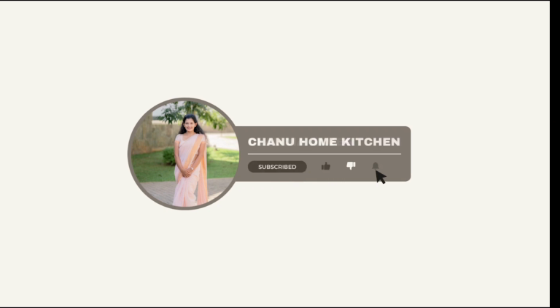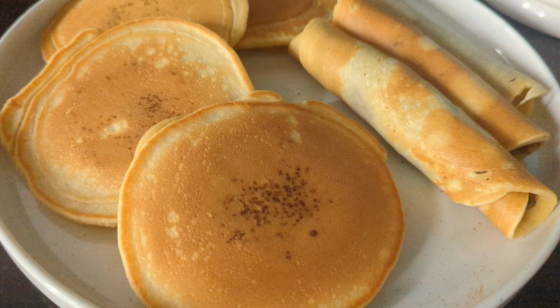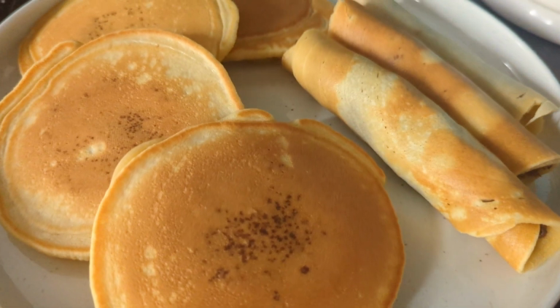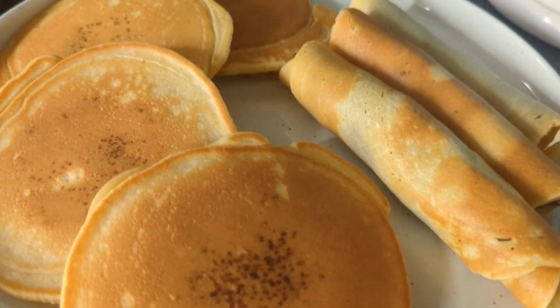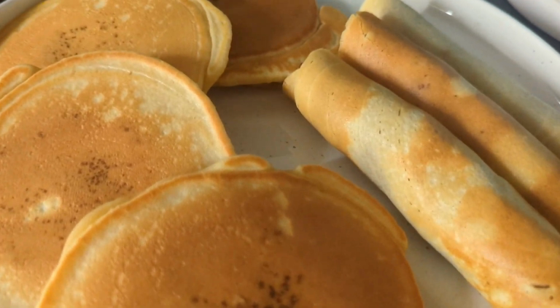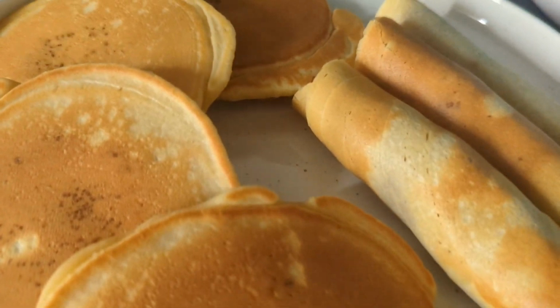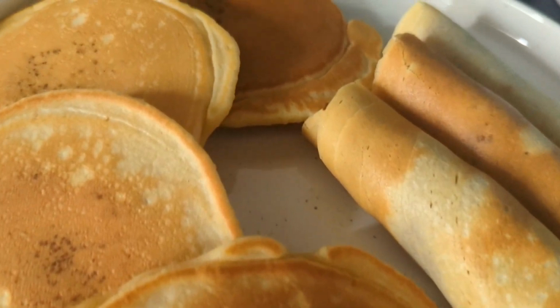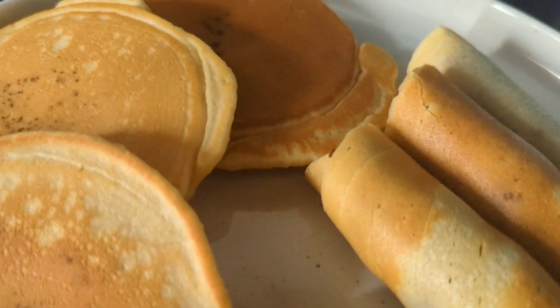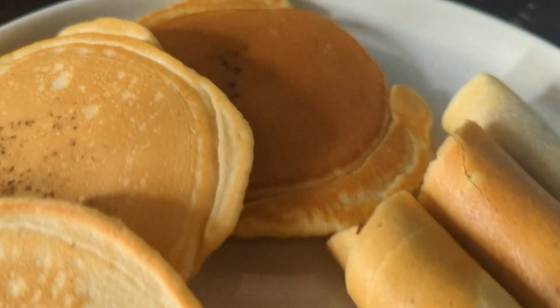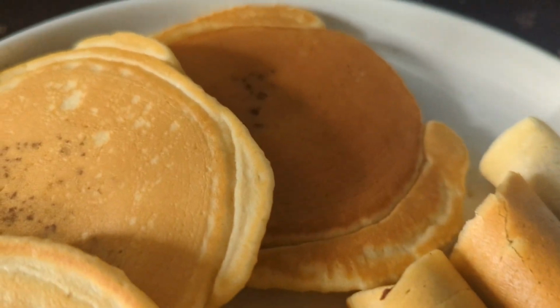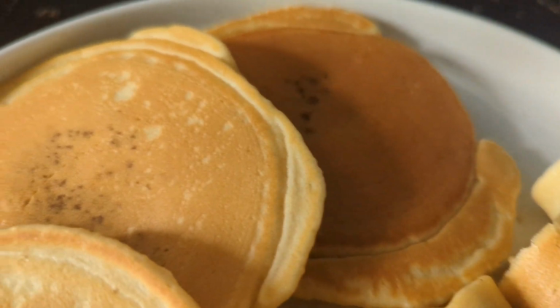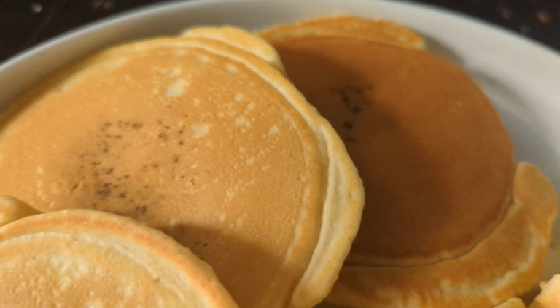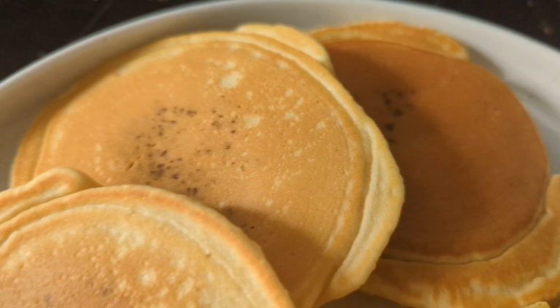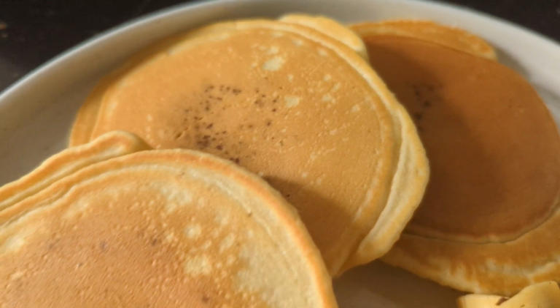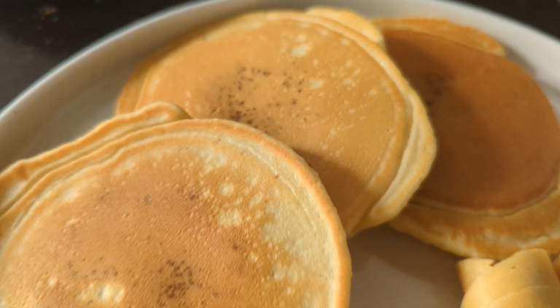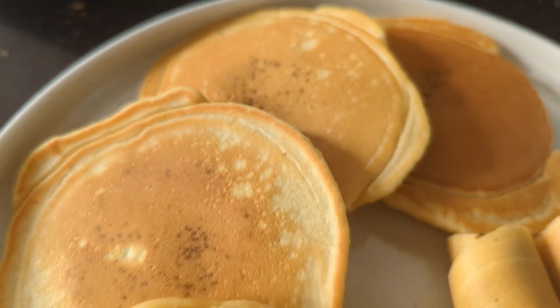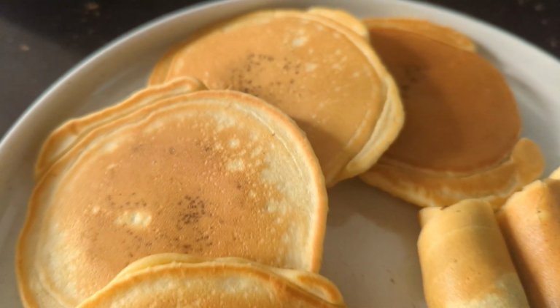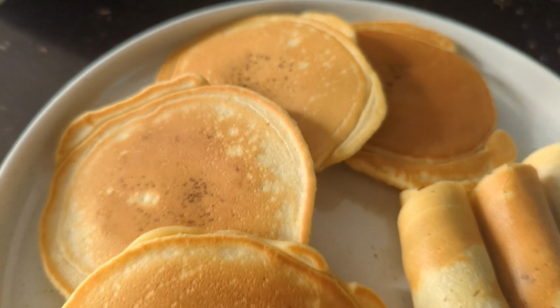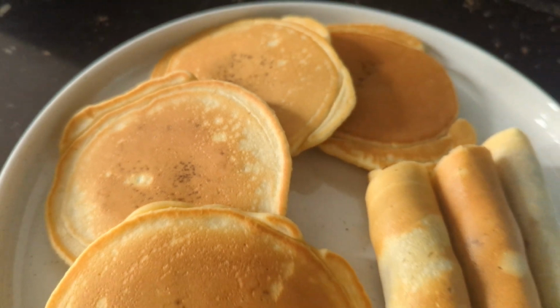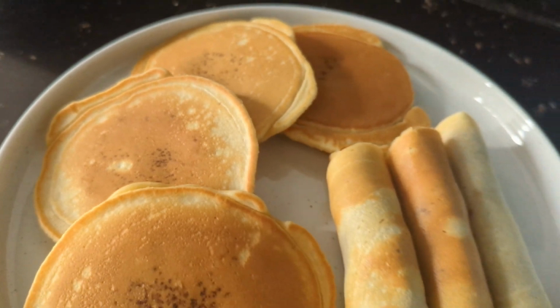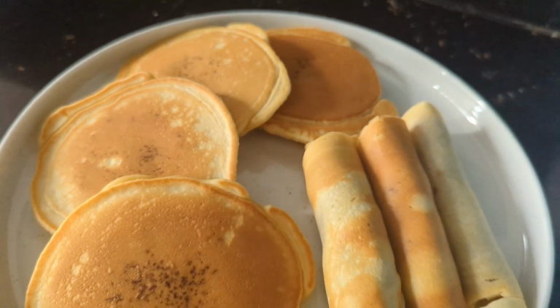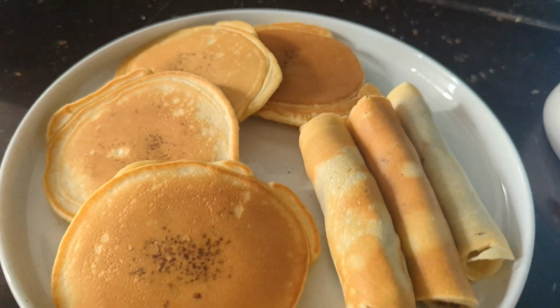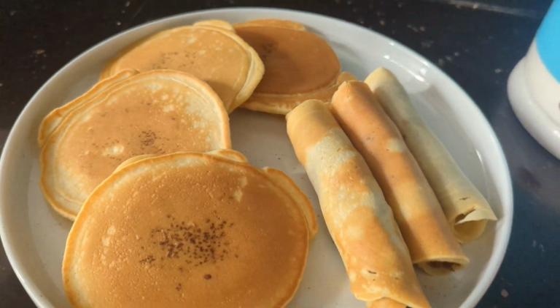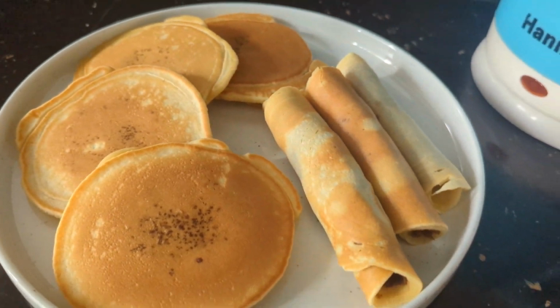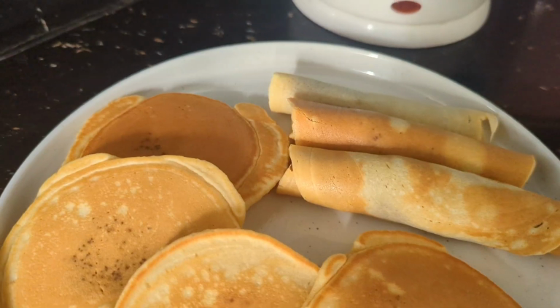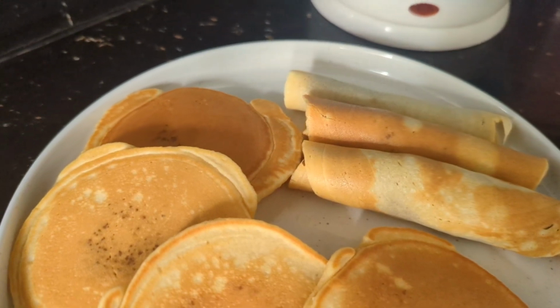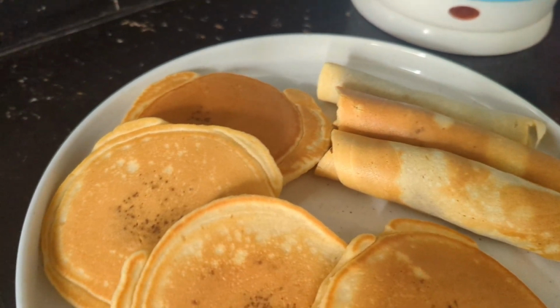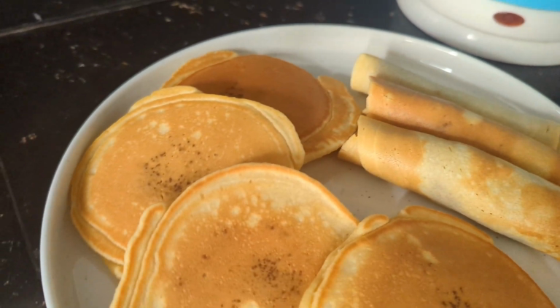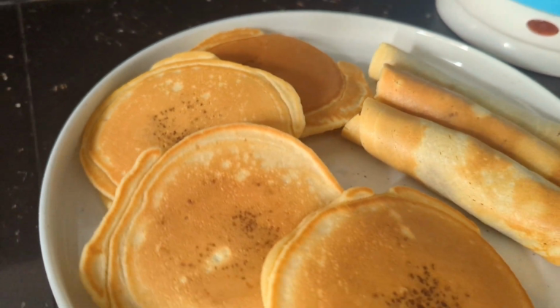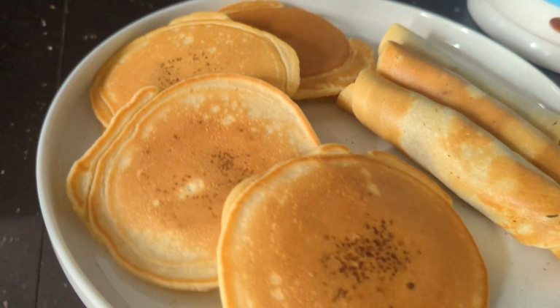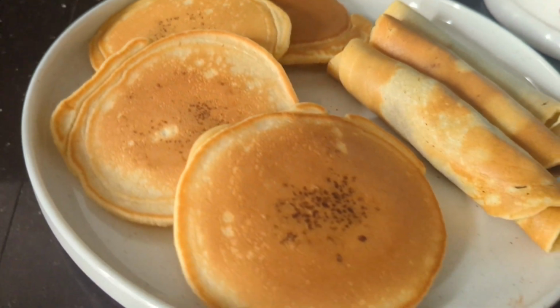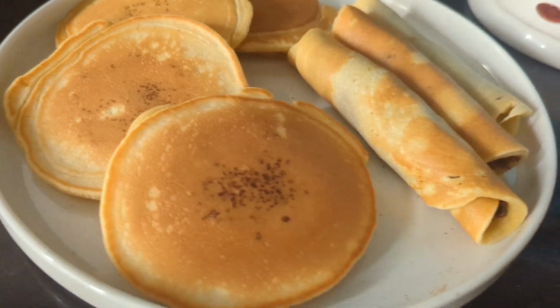This is a short video of my recipe for my Instagram. This chocolate pancake is a recipe for 1 minute.